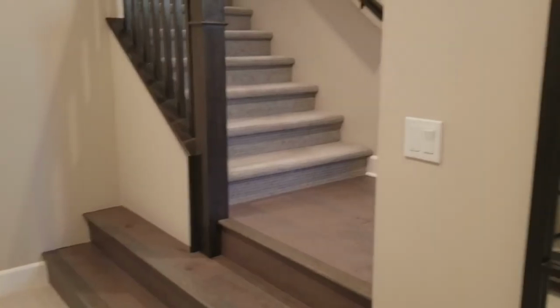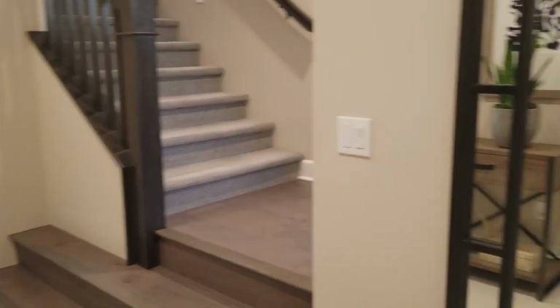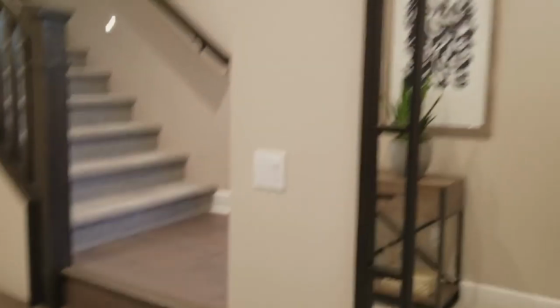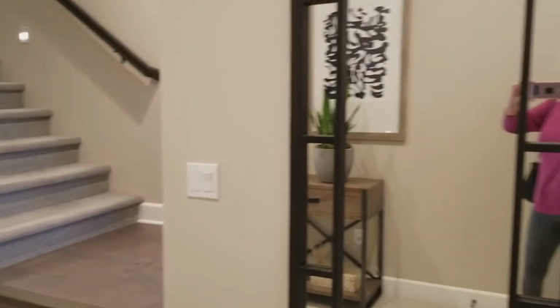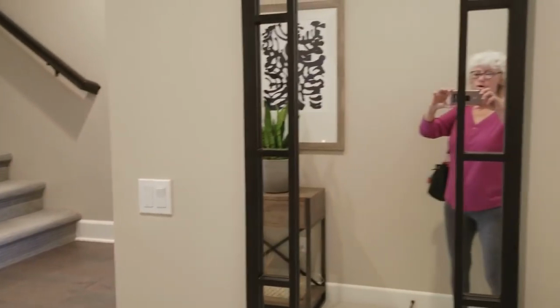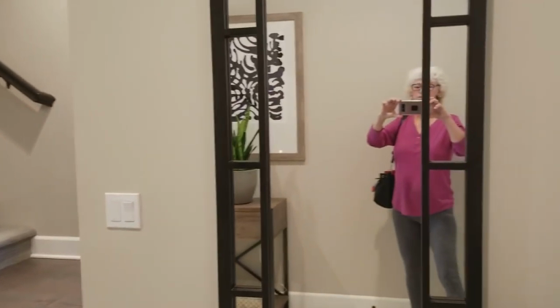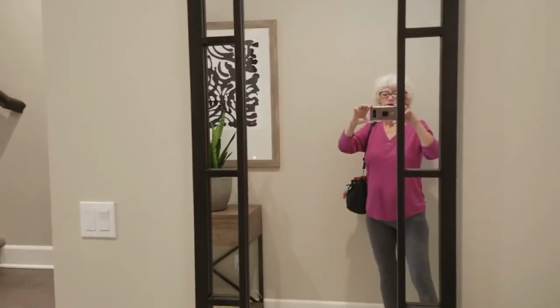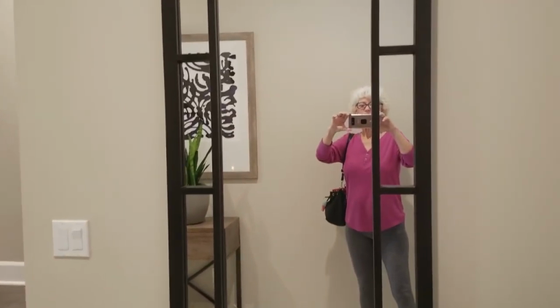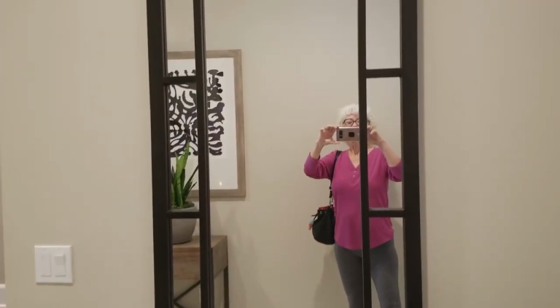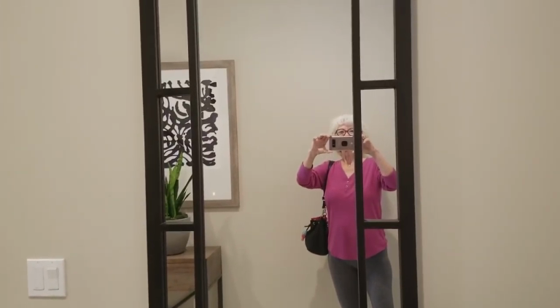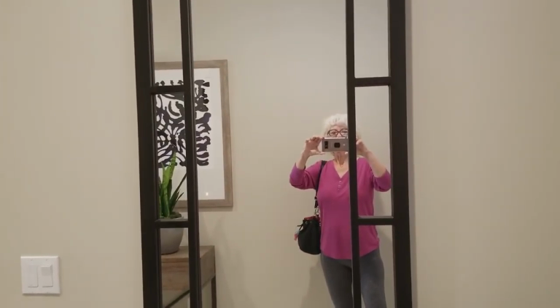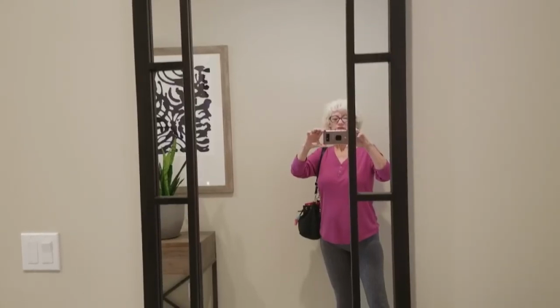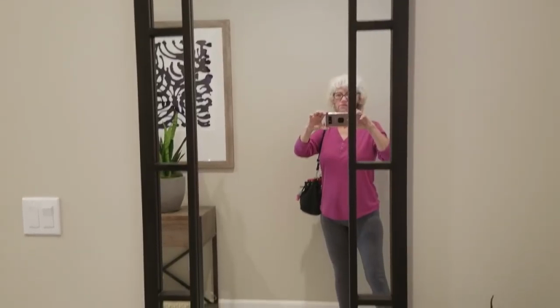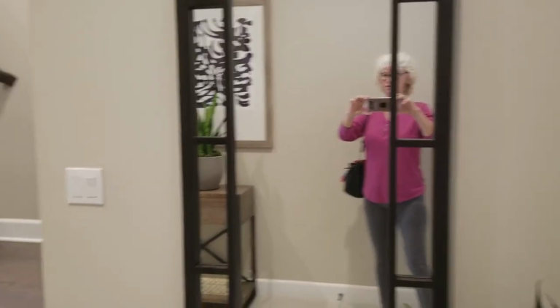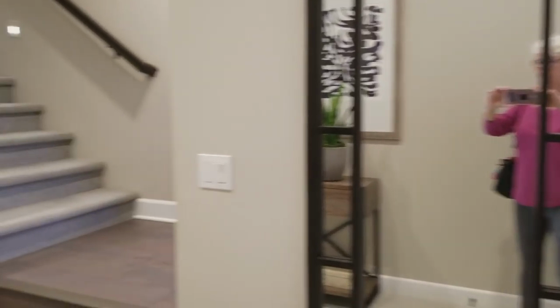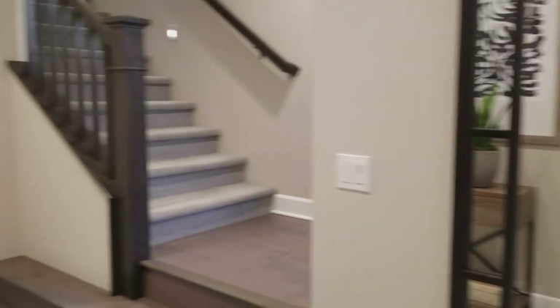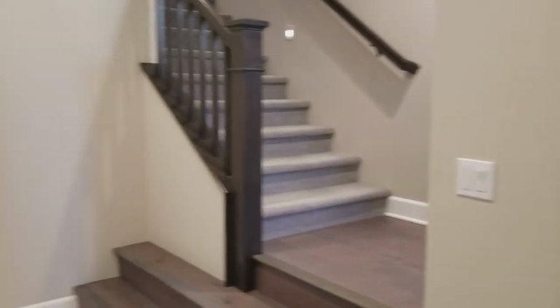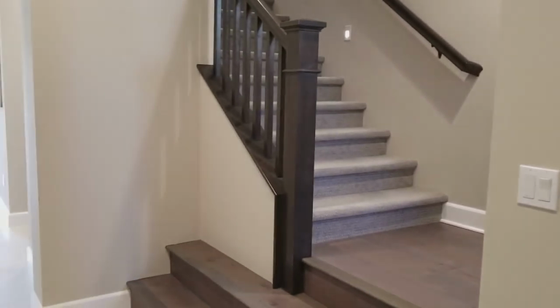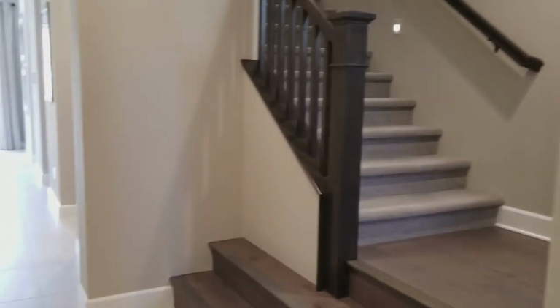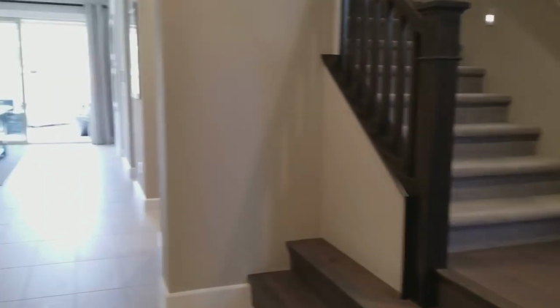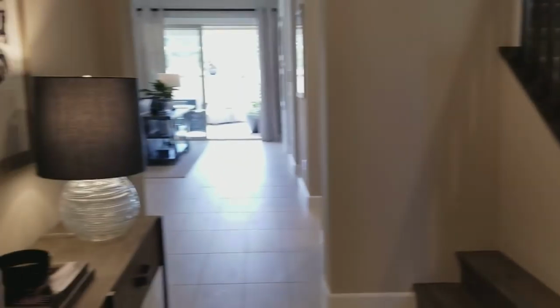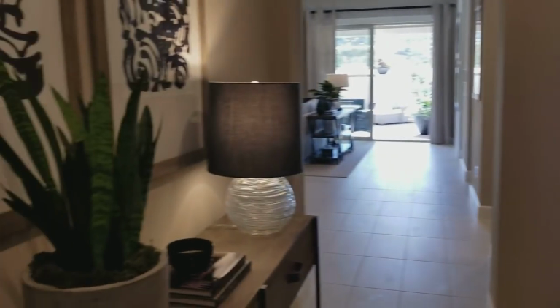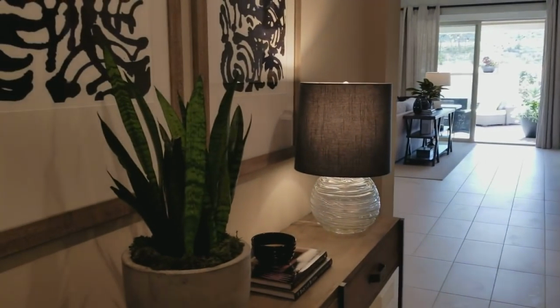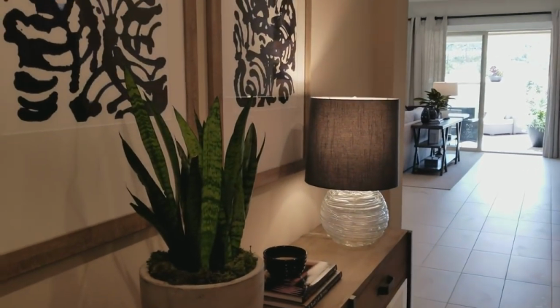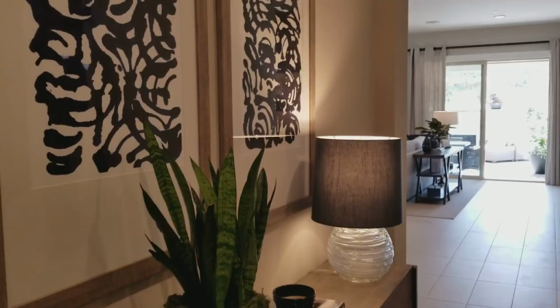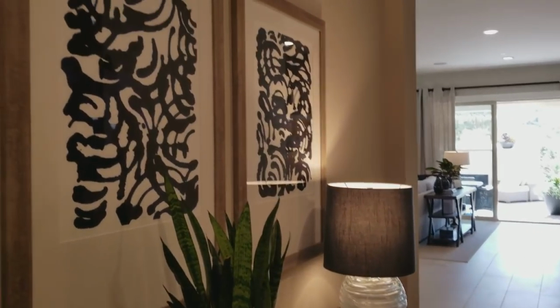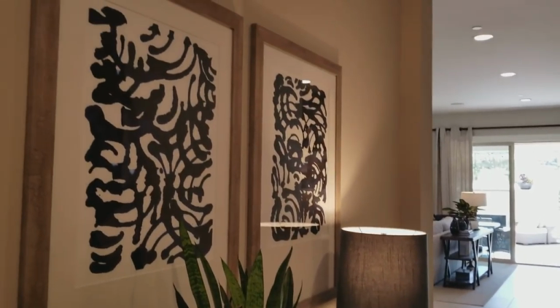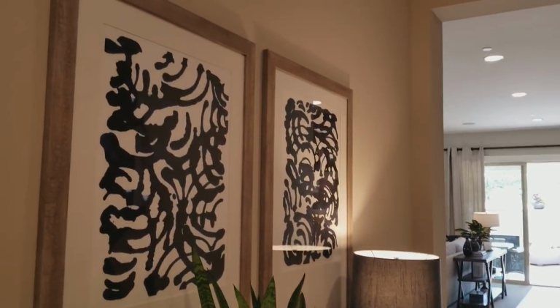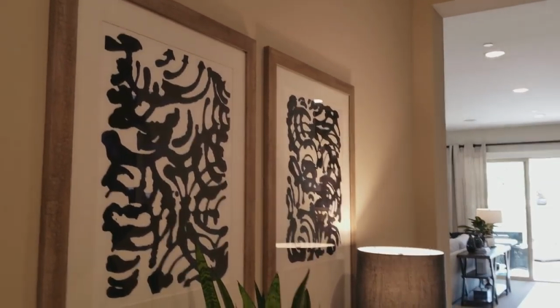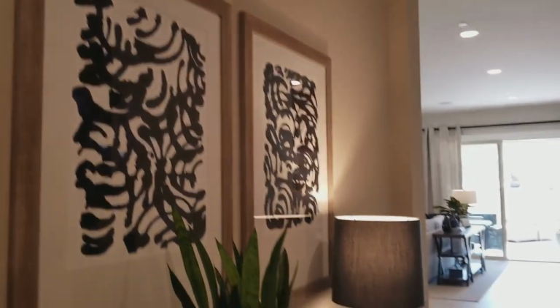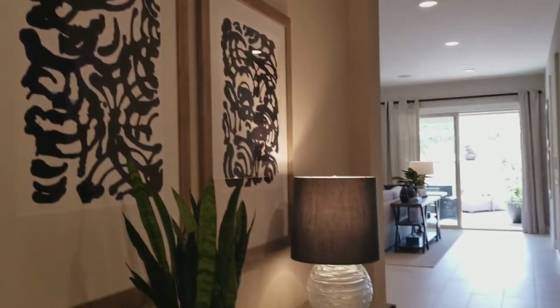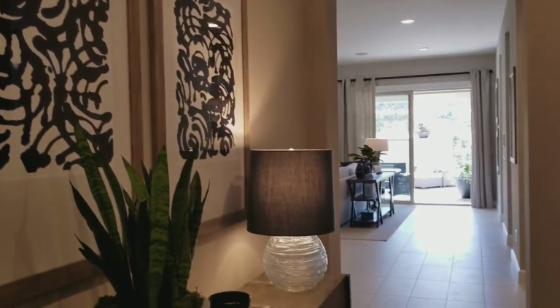Okay, y'all. One more. I'm just going to have to show you this. Look at that huge mirror. Don't look at the person in it. This is the entryway of residence number two.